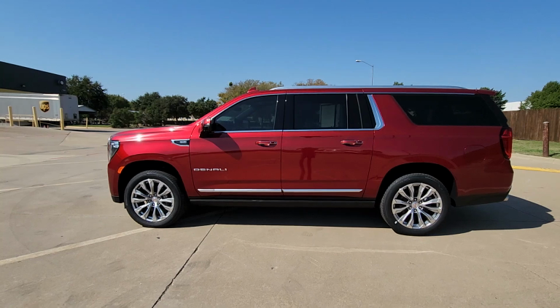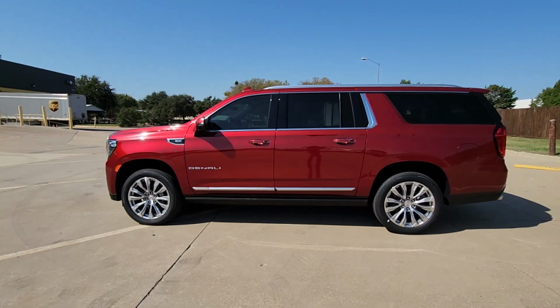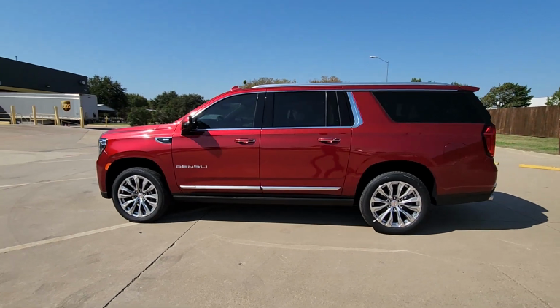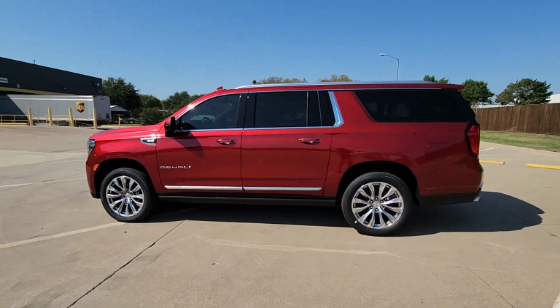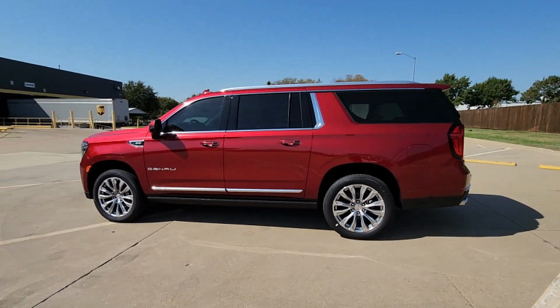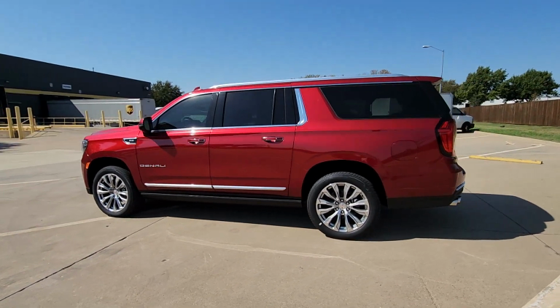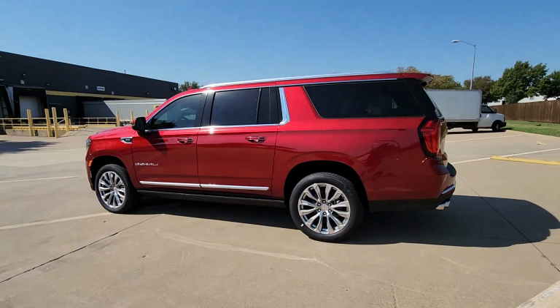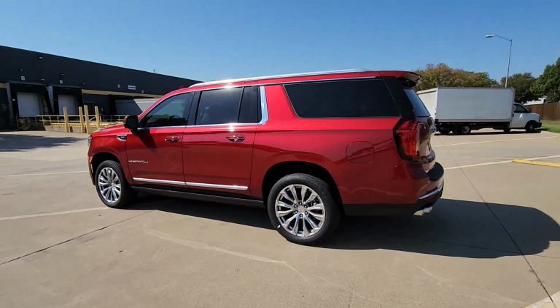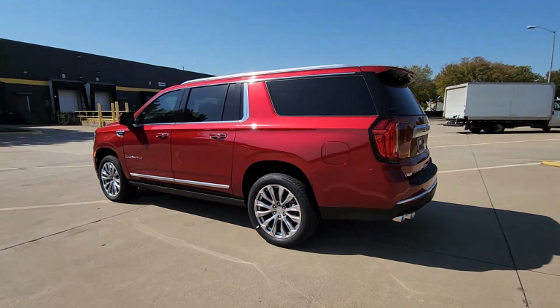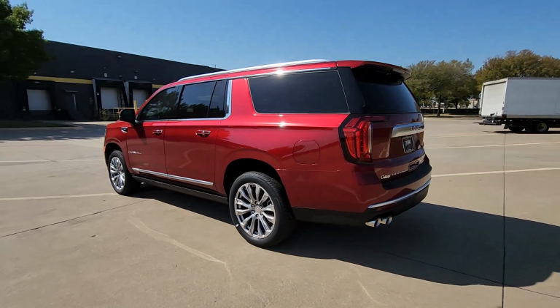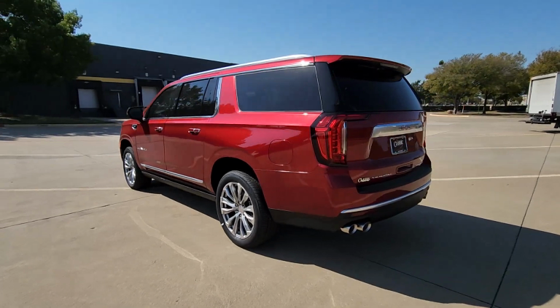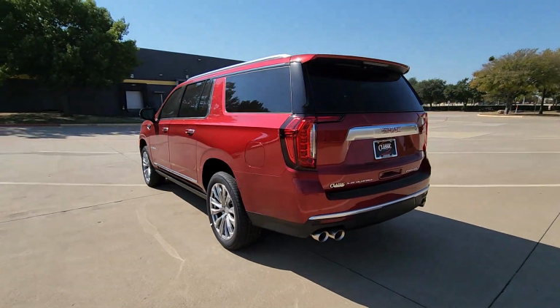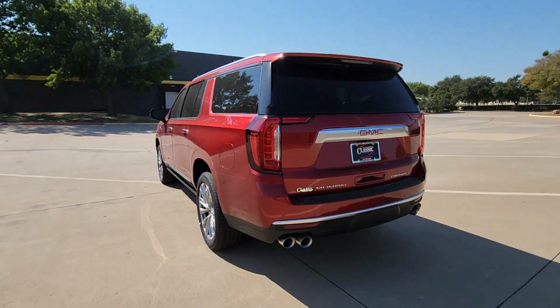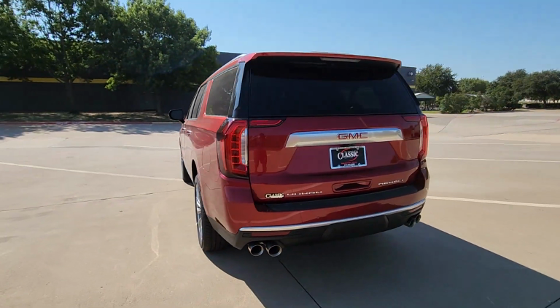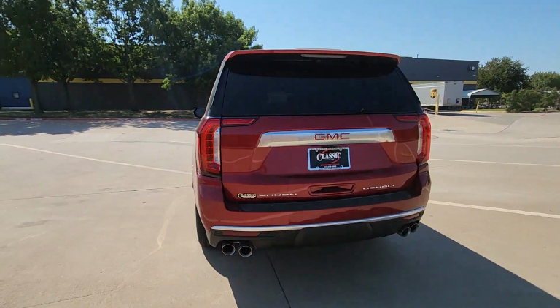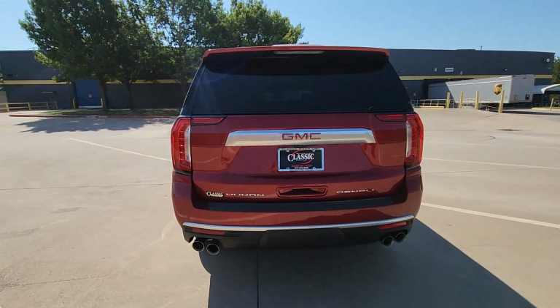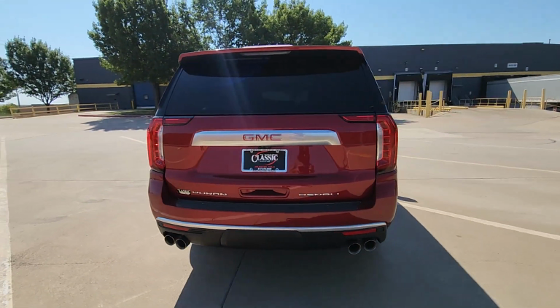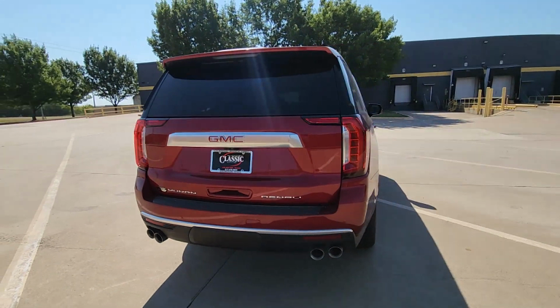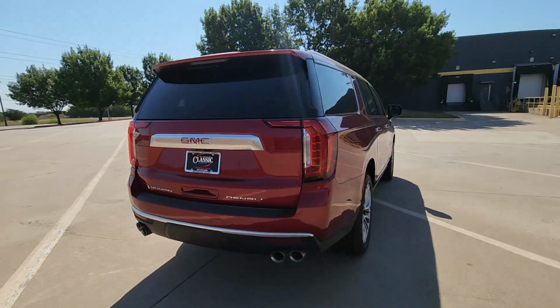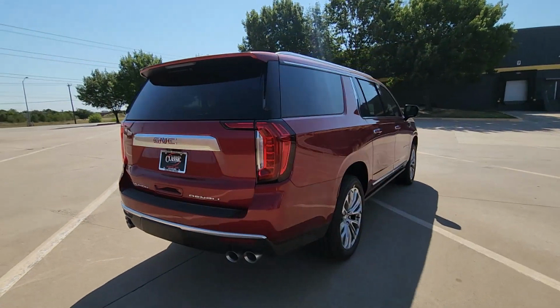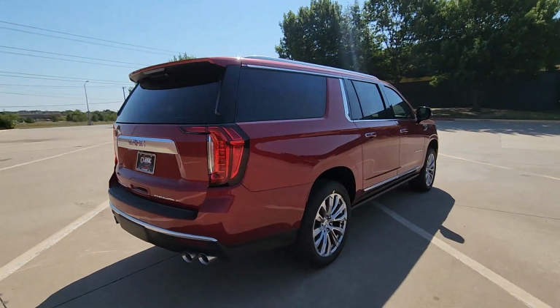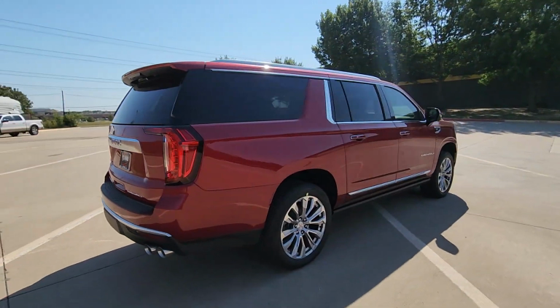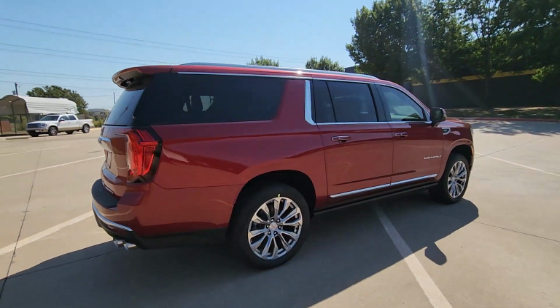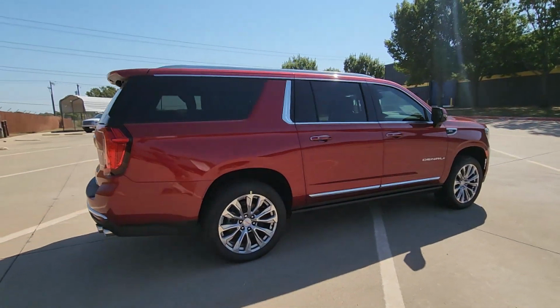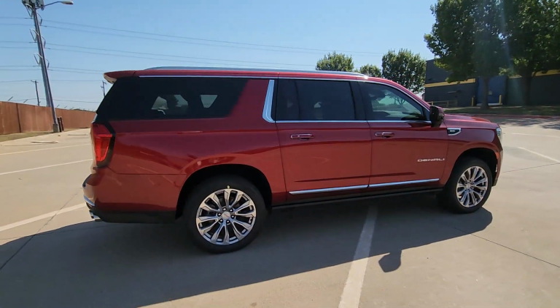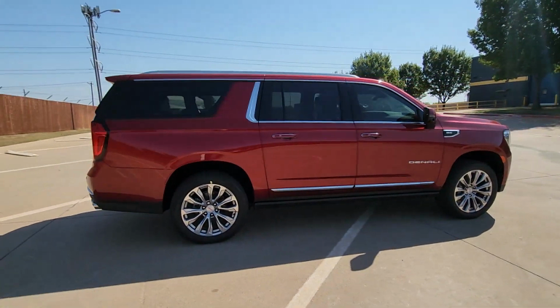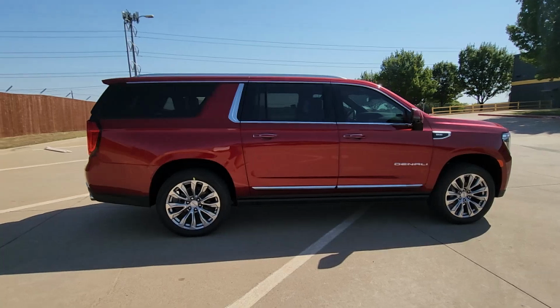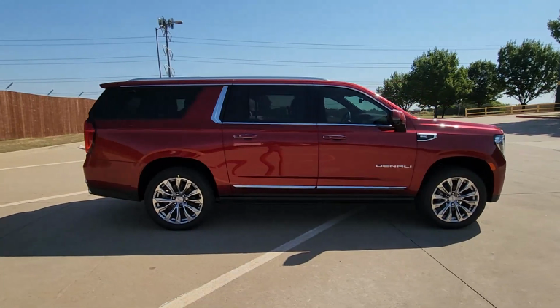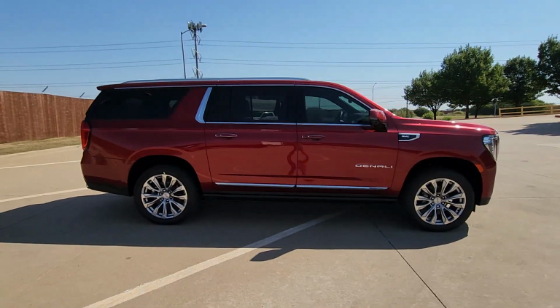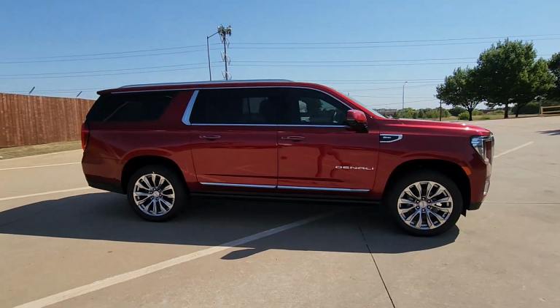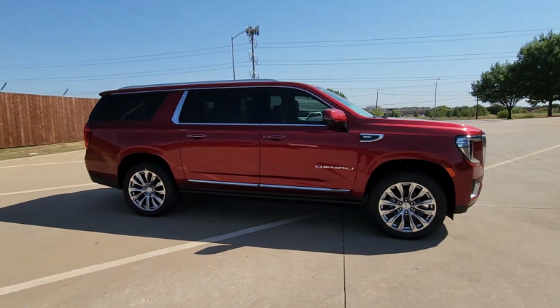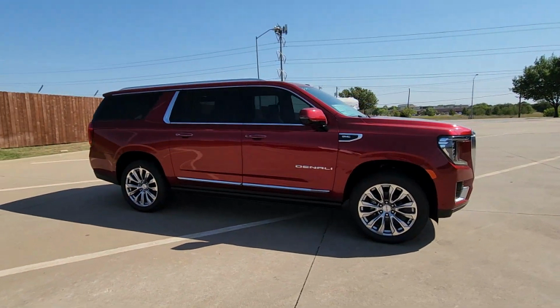Look no further than the 2024 GMC Yukon XL. This exceptional Yukon XL delivers rugged performance, refined comfort, and plenty of room for passengers and cargo thanks to its extra-long wheelbase.